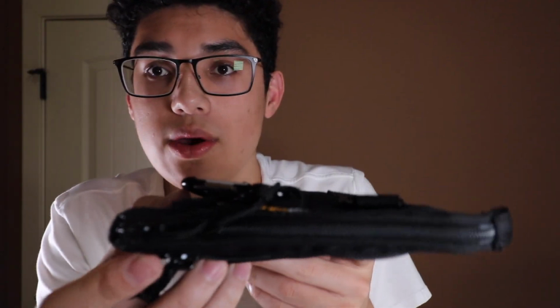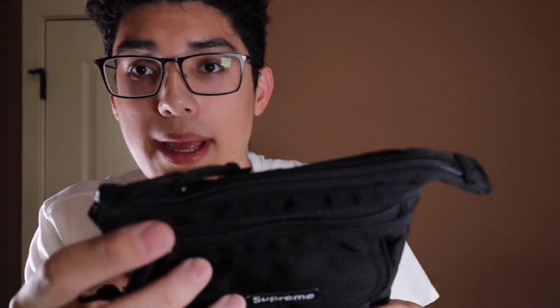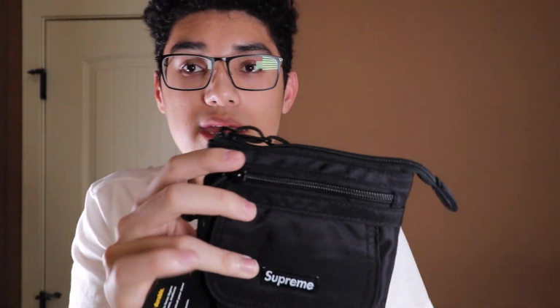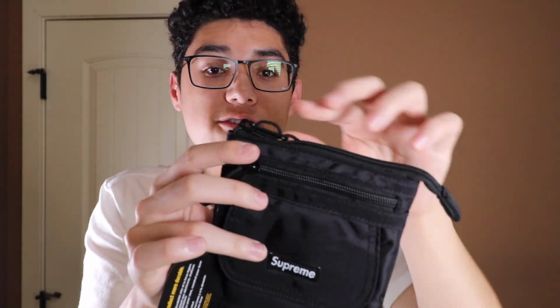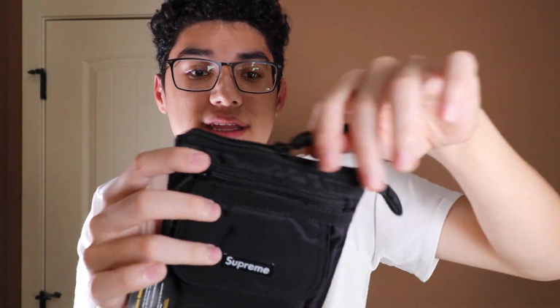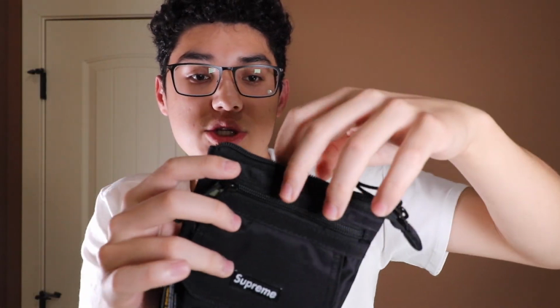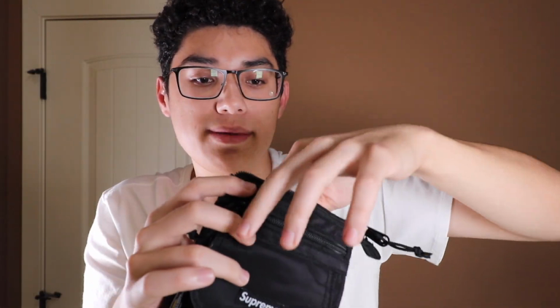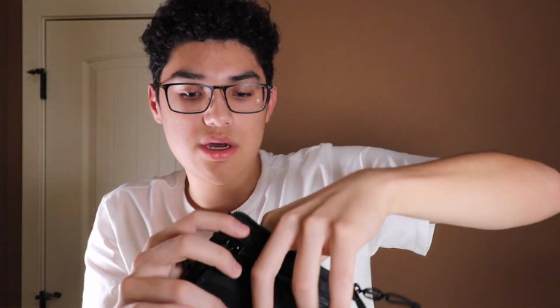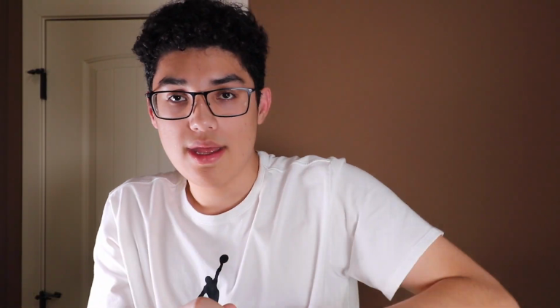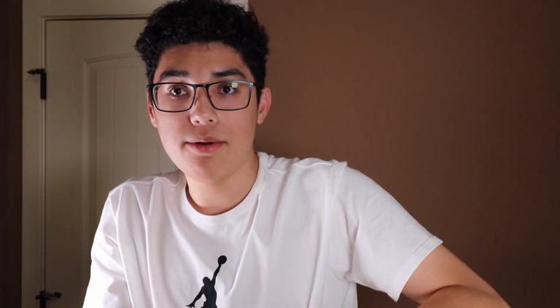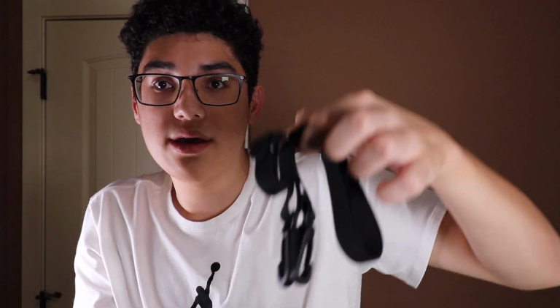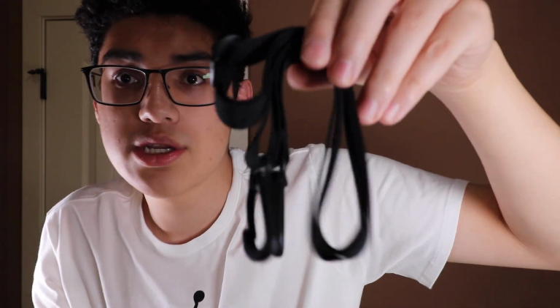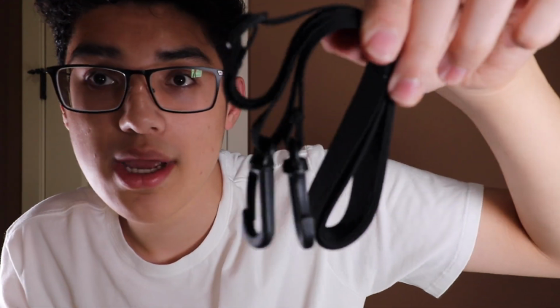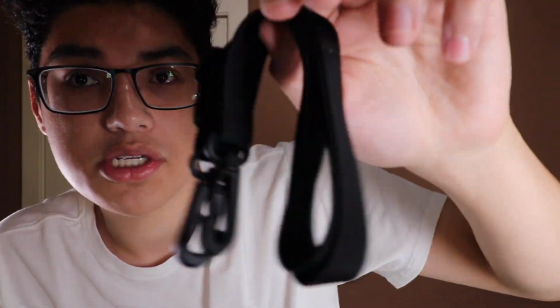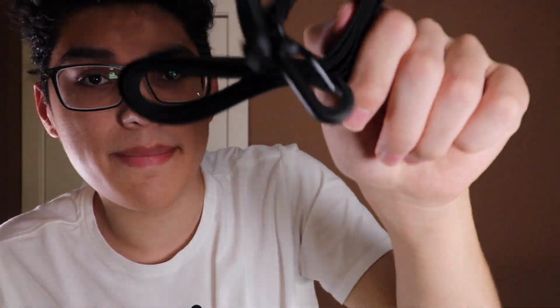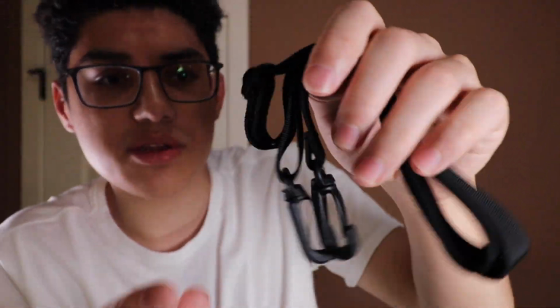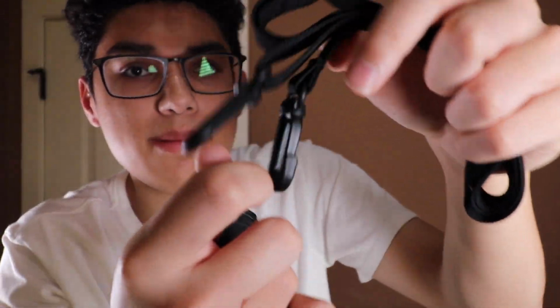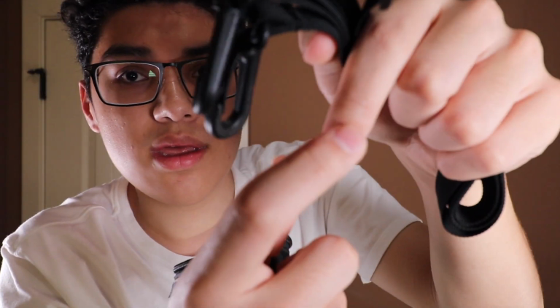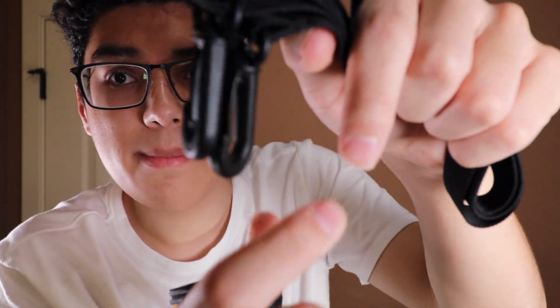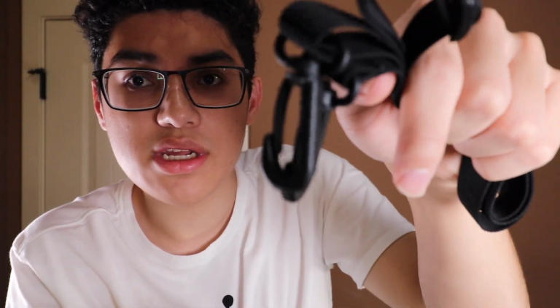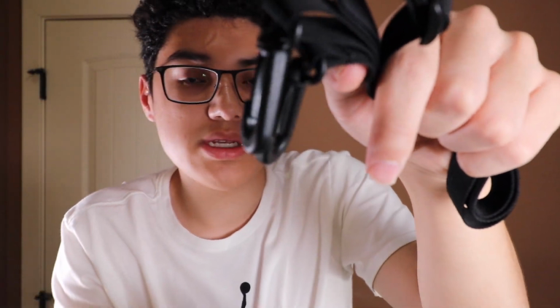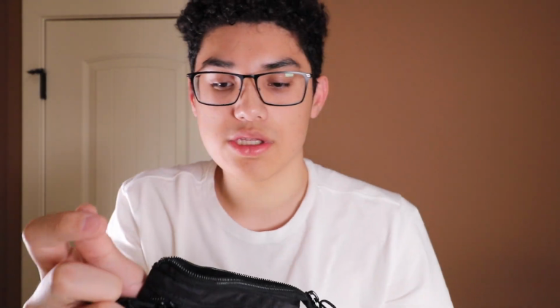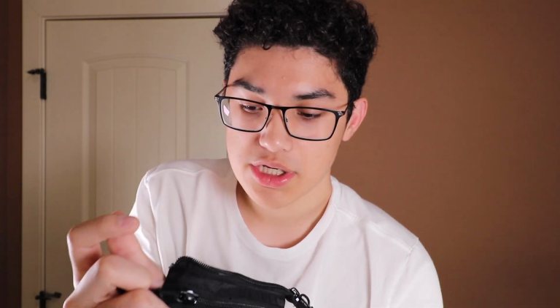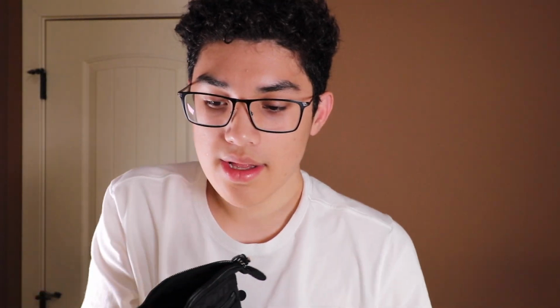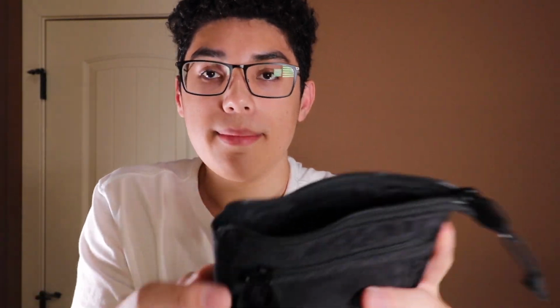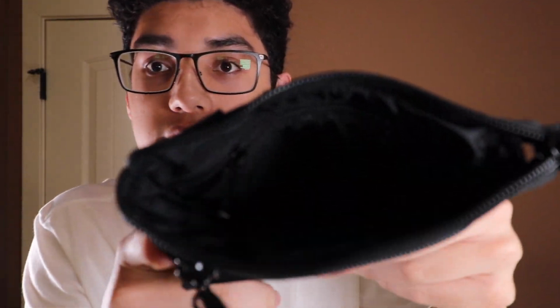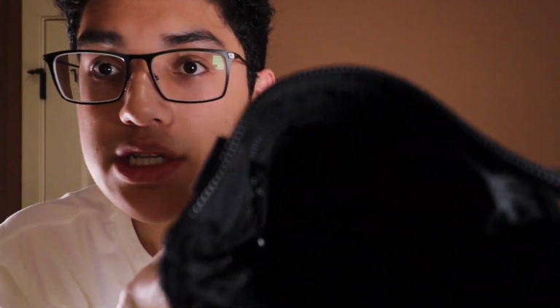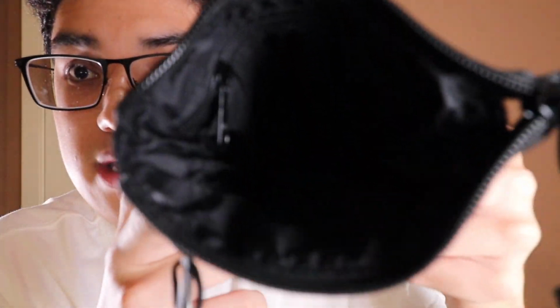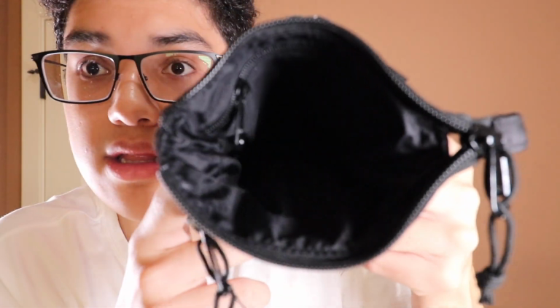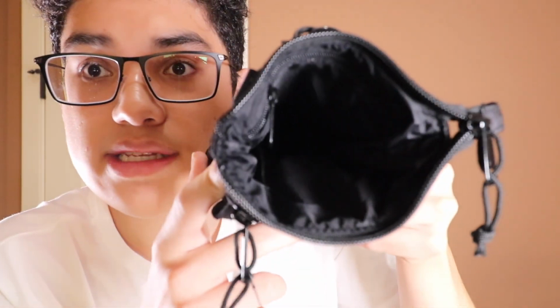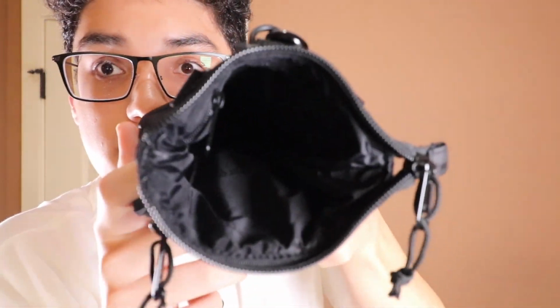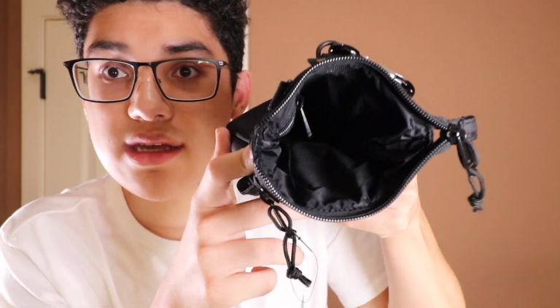So now moving to the main pocket — when you first buy it, that's where the strap is stored. Here's the strap. It's just a basic little strap with plastic clips, so nothing too special.